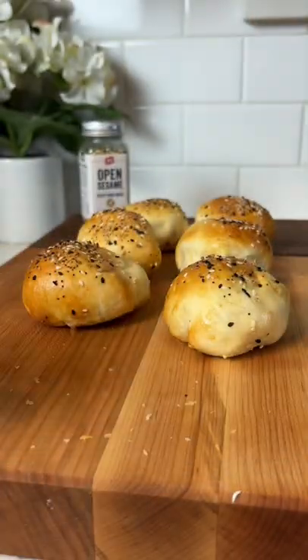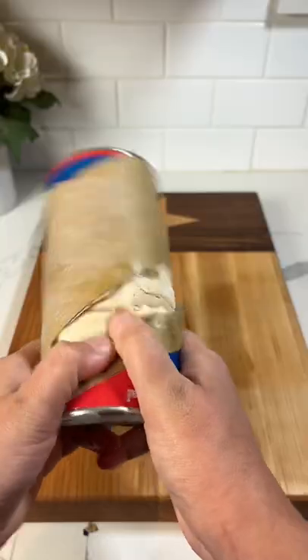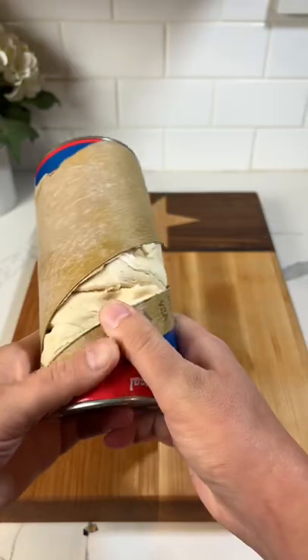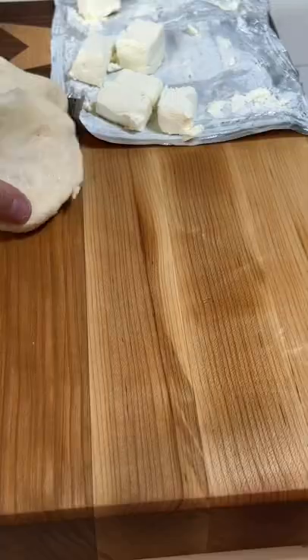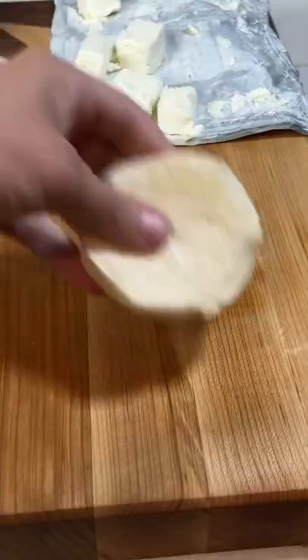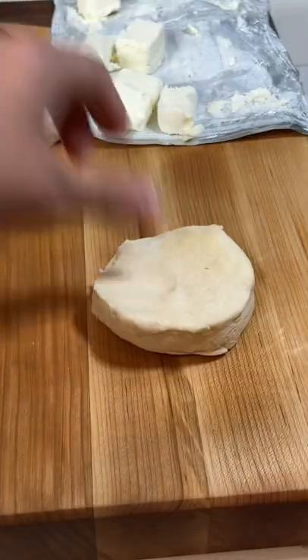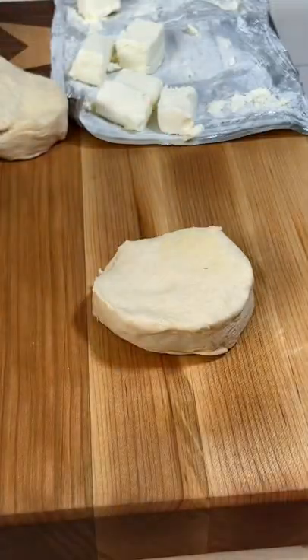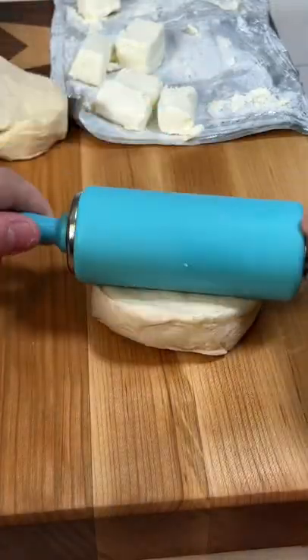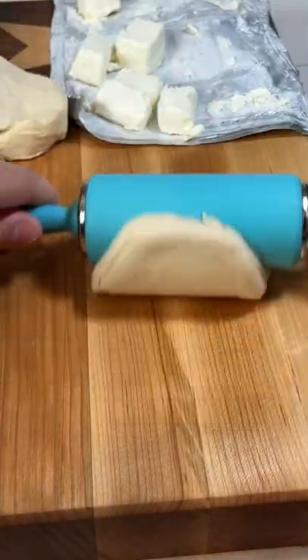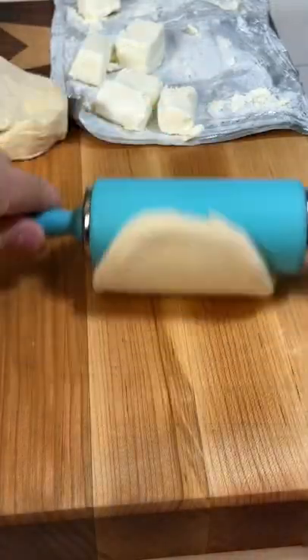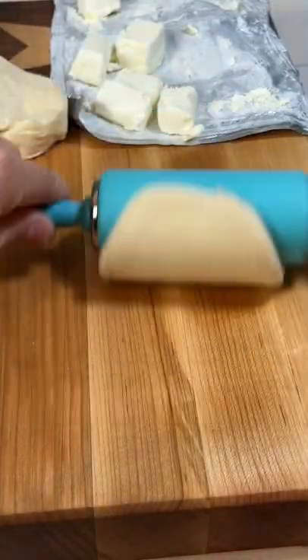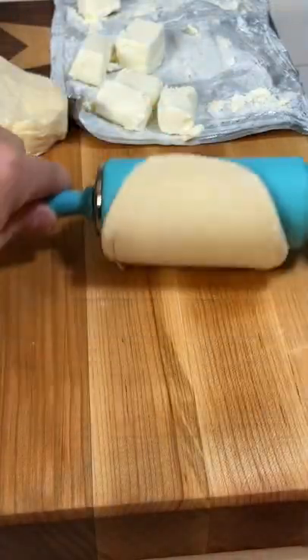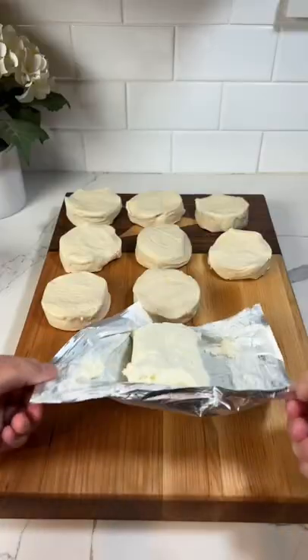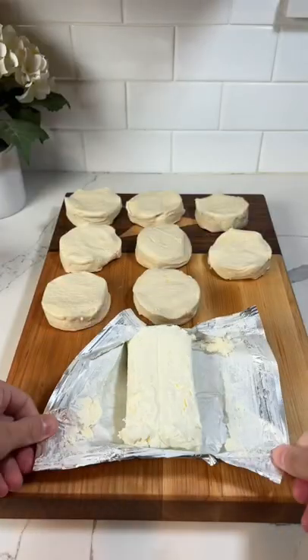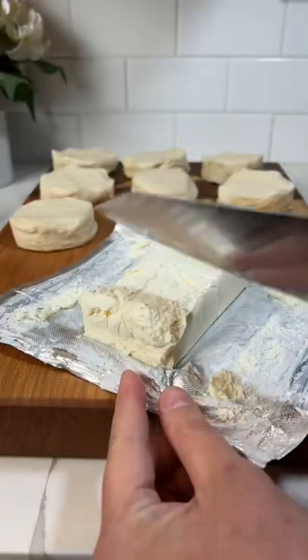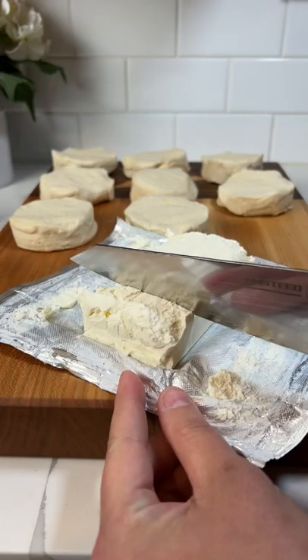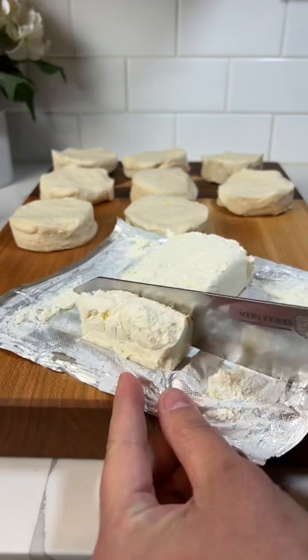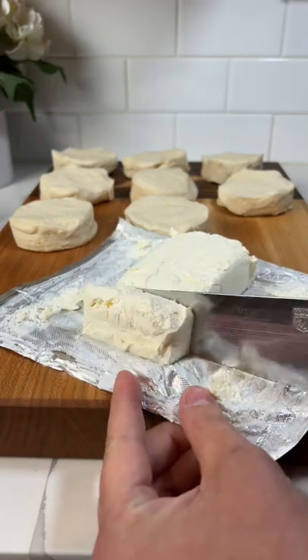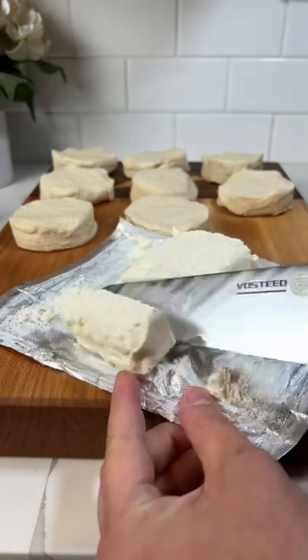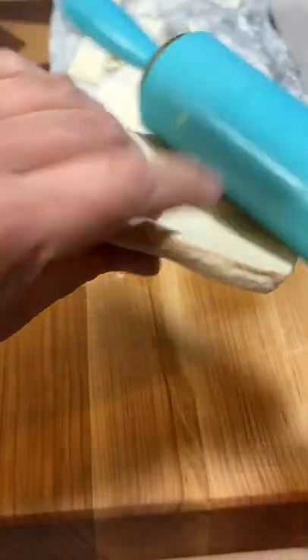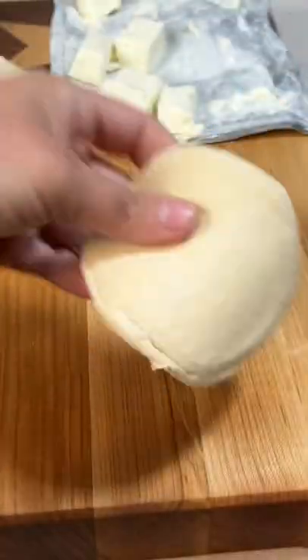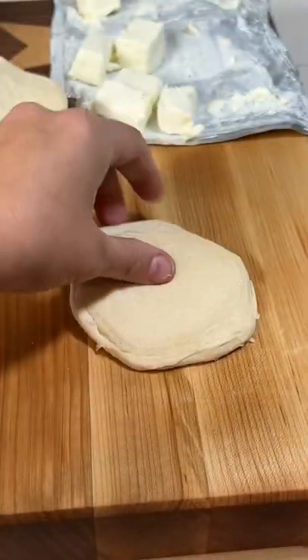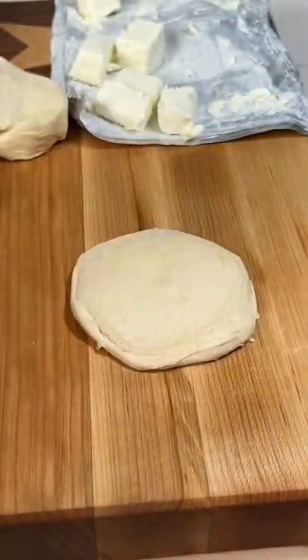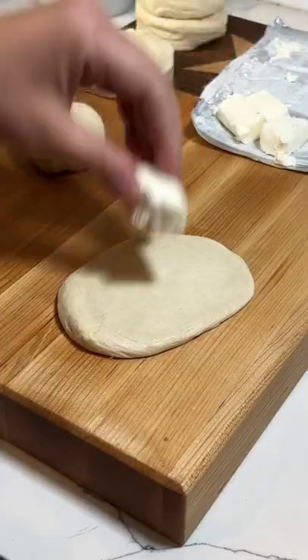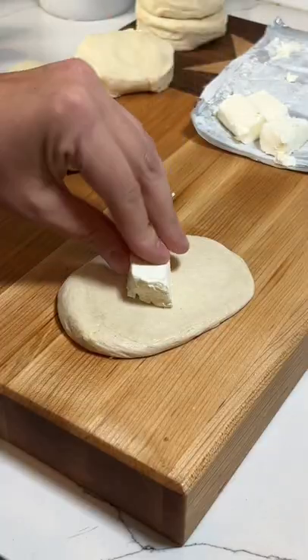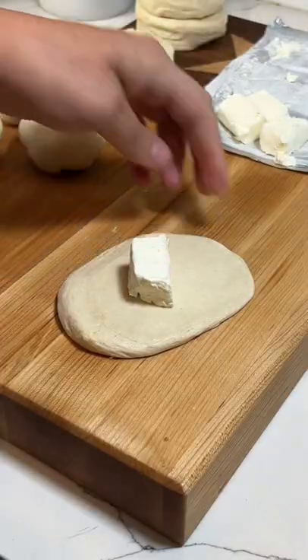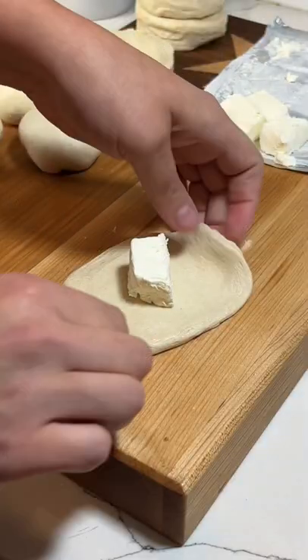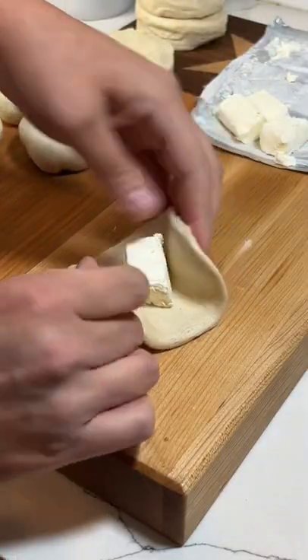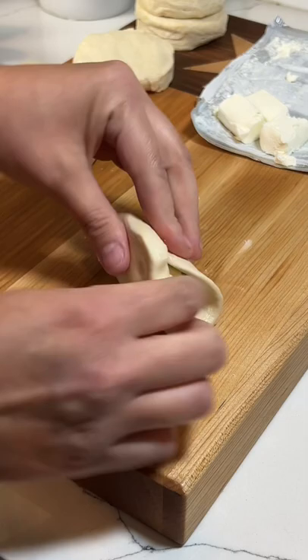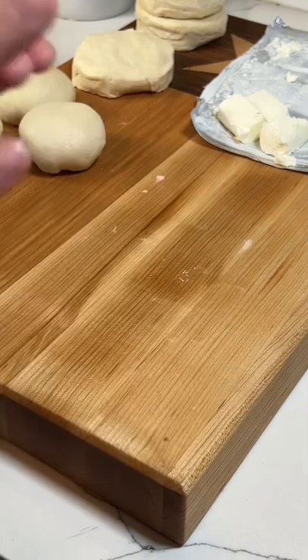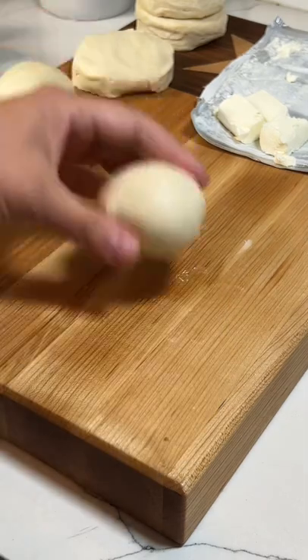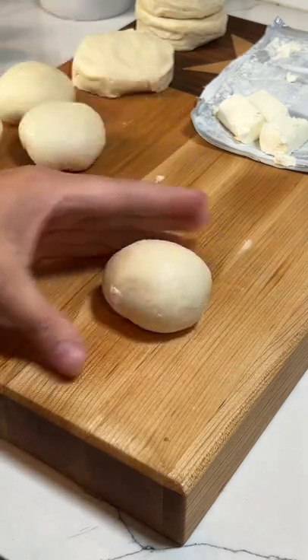Pop open the biscuits, lay them out, and flatten them with a rolling pin. Then grab a block of cream cheese and chop it into little cubes. Put a cube of cream cheese in the center of each biscuit, then seal the edges and roll them into little balls.